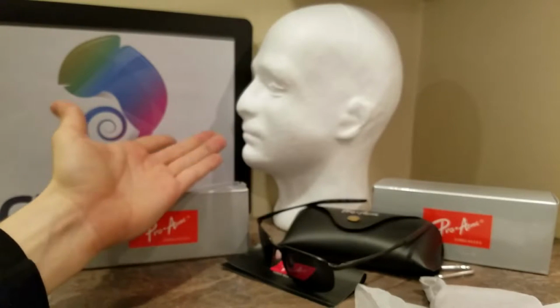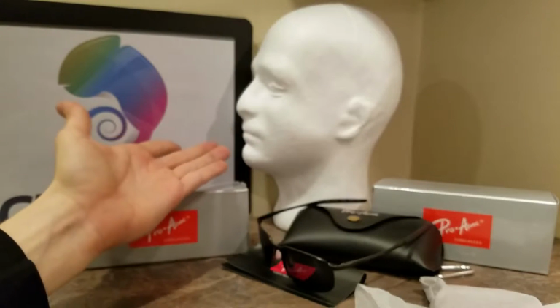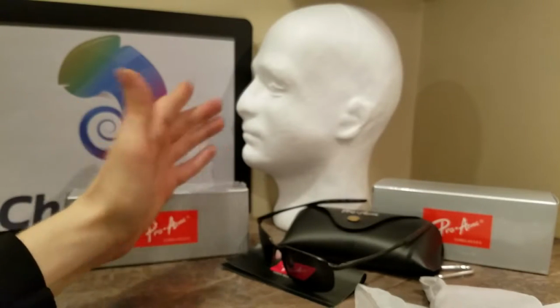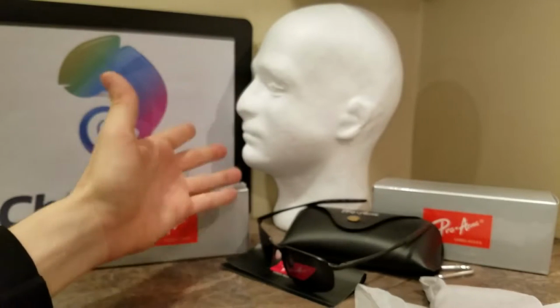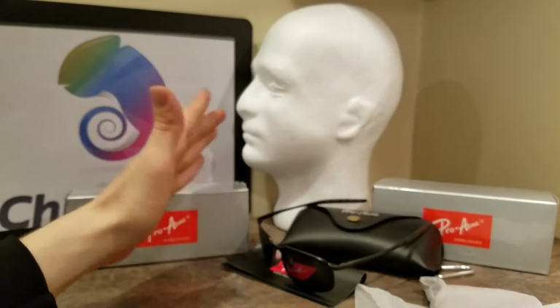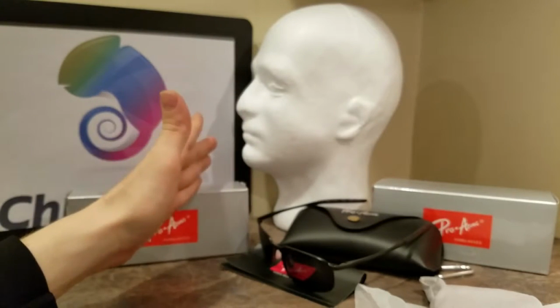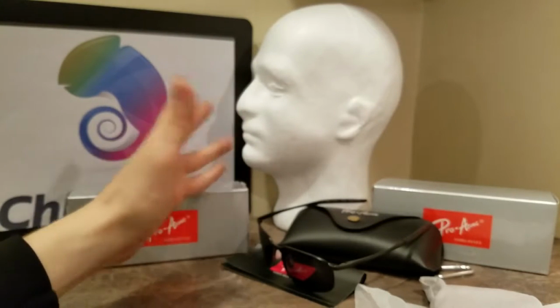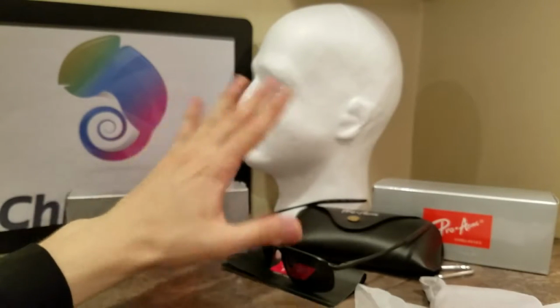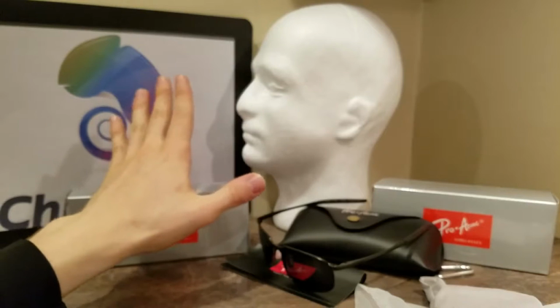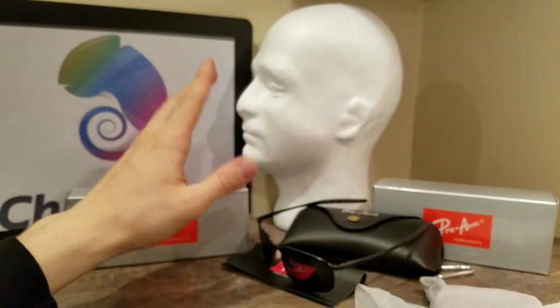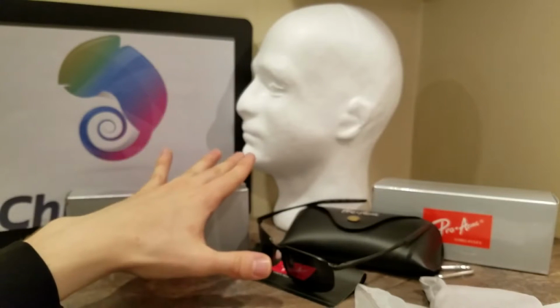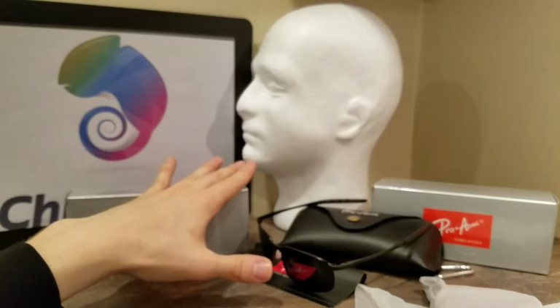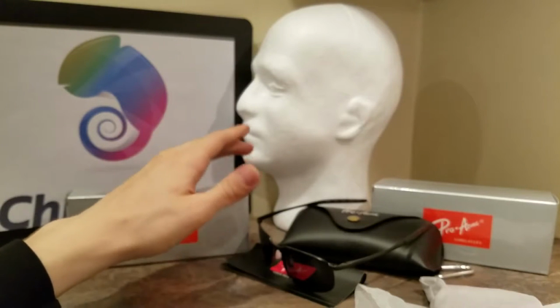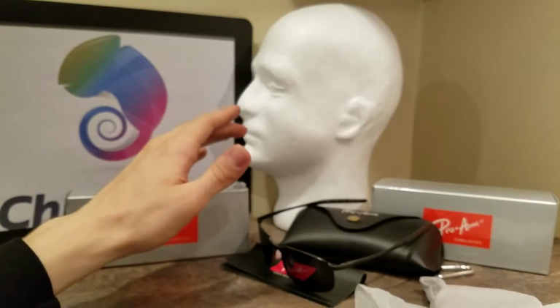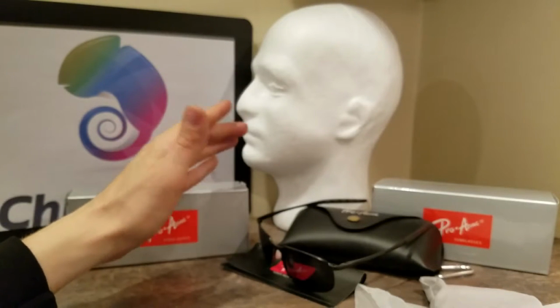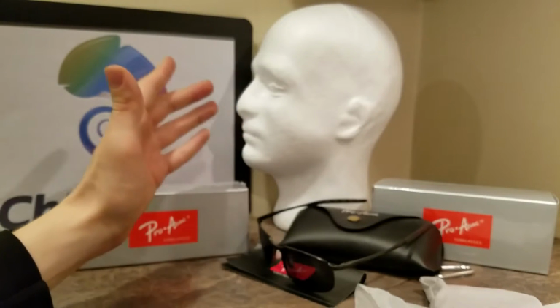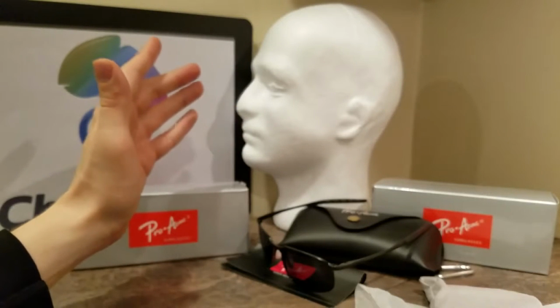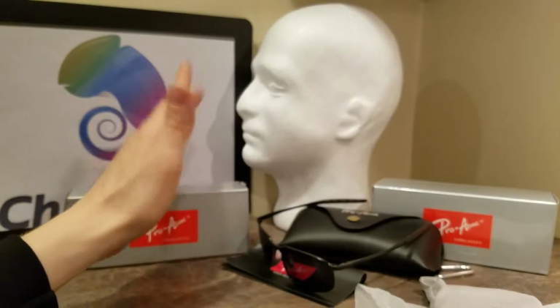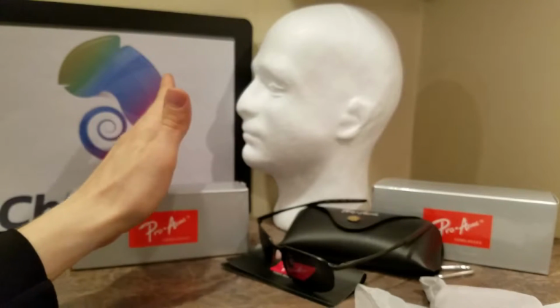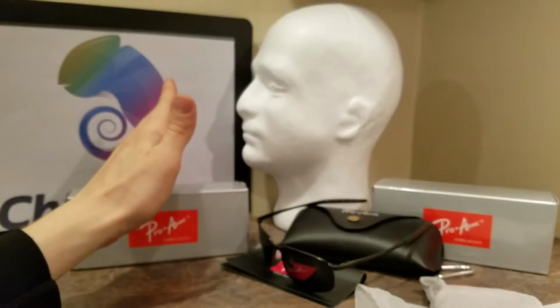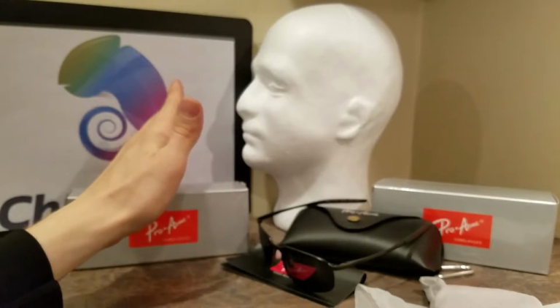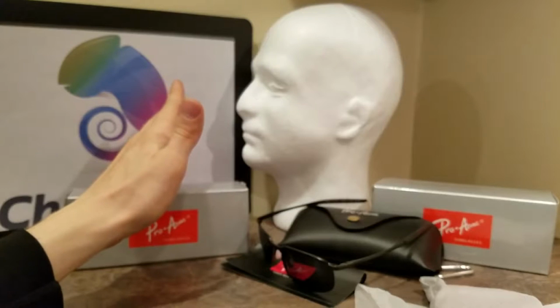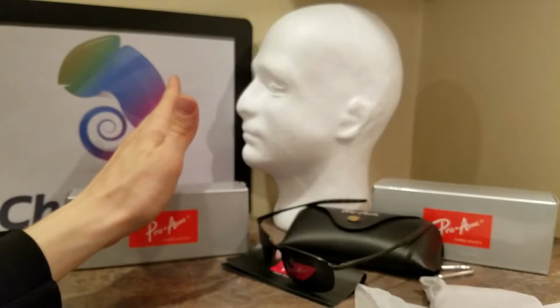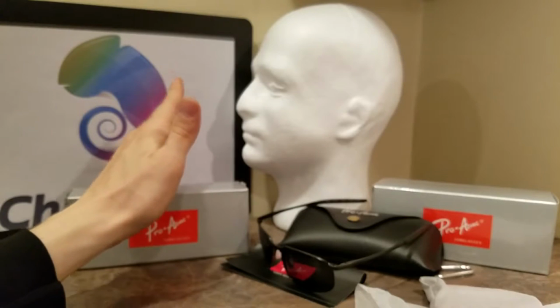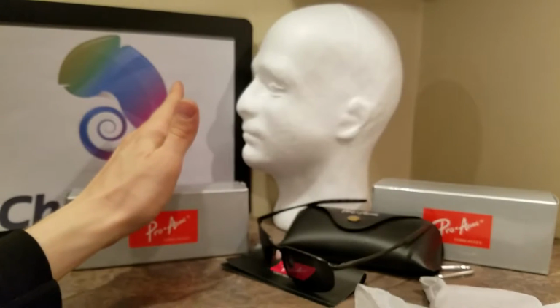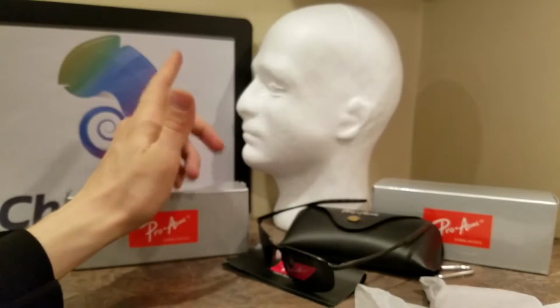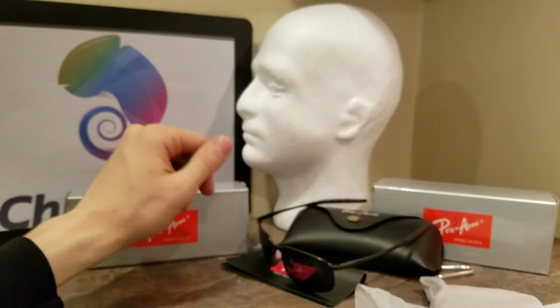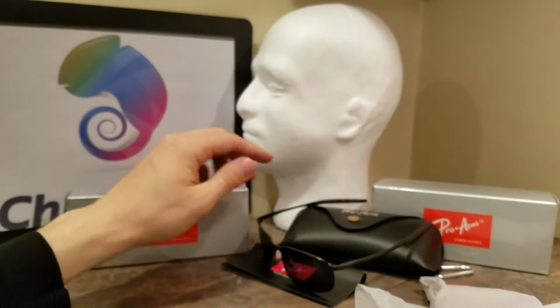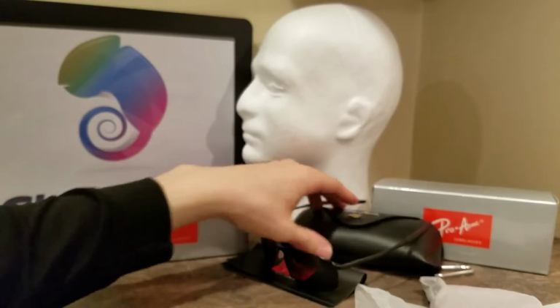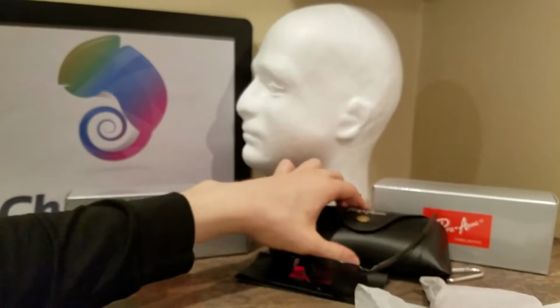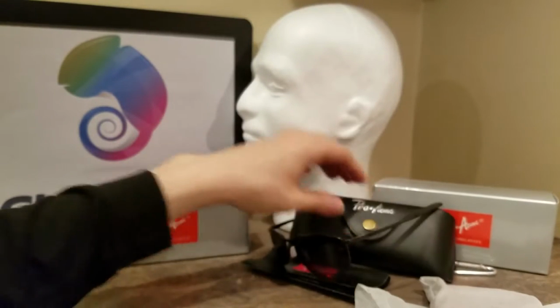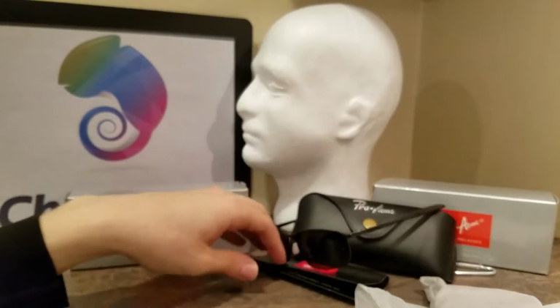Guys, wear sunglasses — women wear sunglasses, everyone watching this wear sunglasses. You do not want to mess up your eyes, I'm telling you. Microfiber pouch and cleaning cloth included. Let's take a look at what else is included.